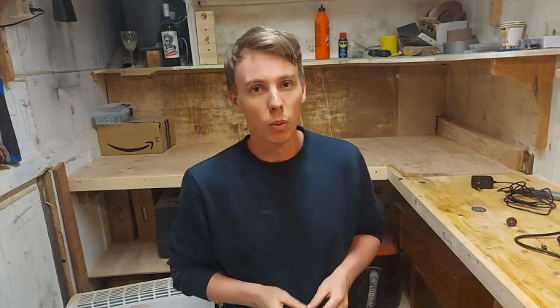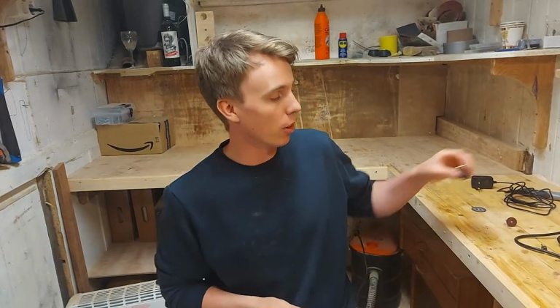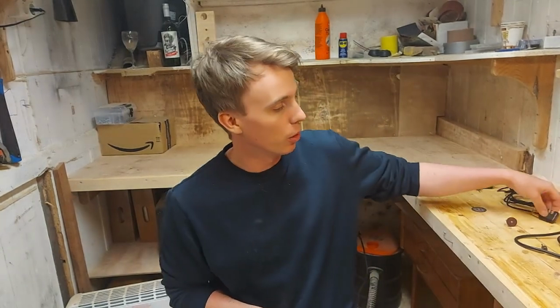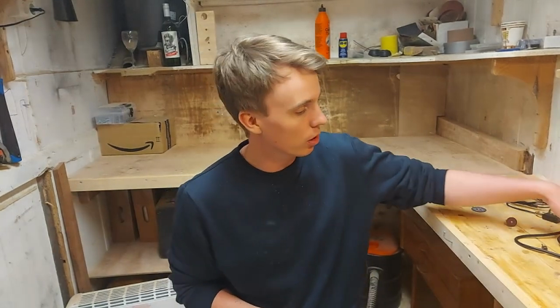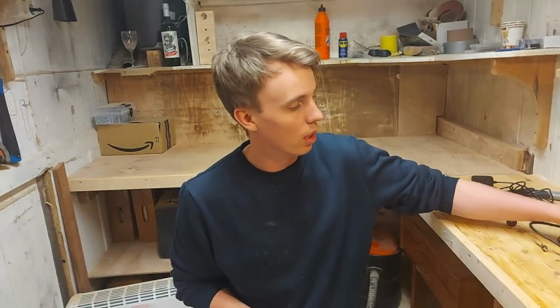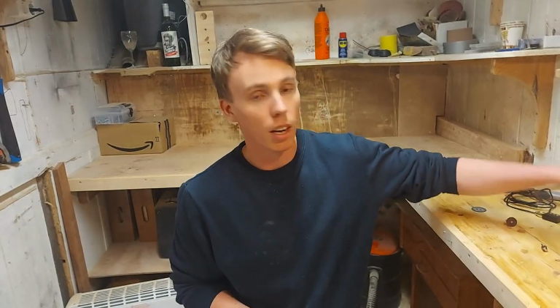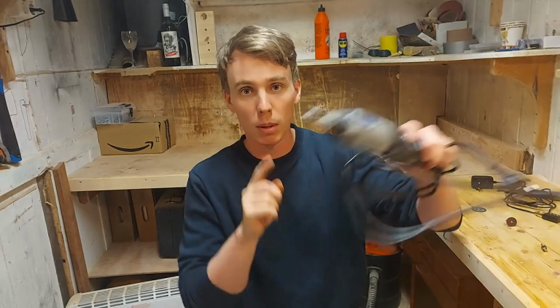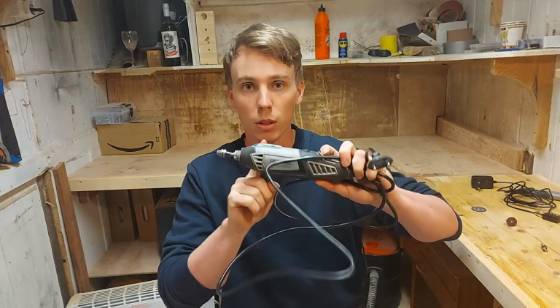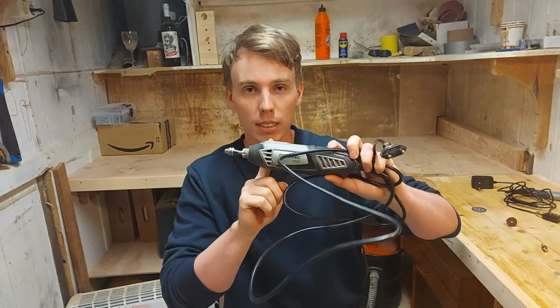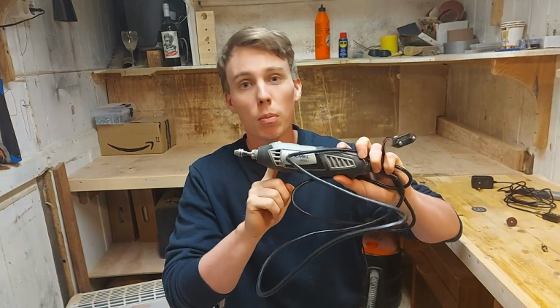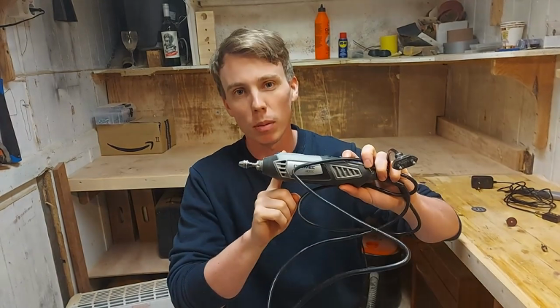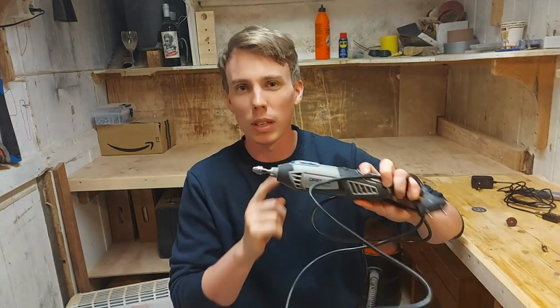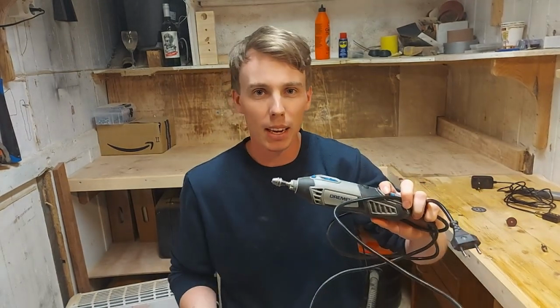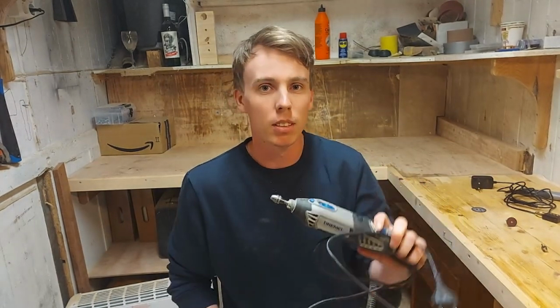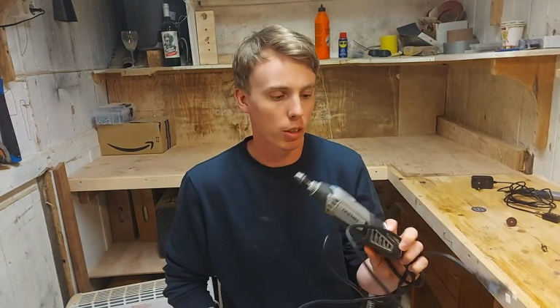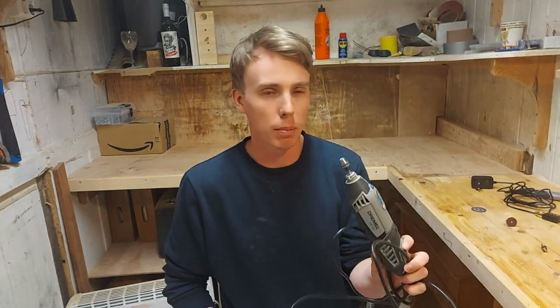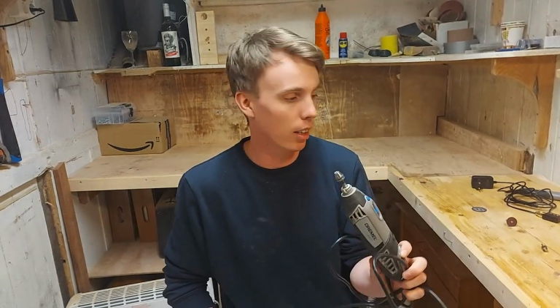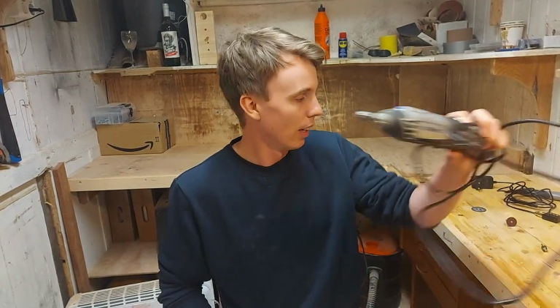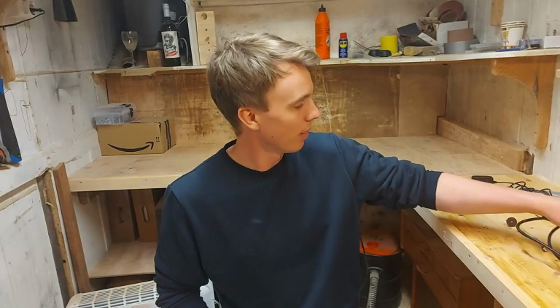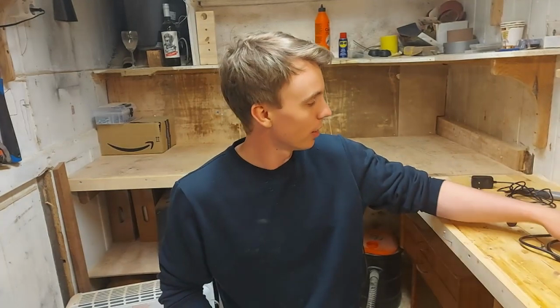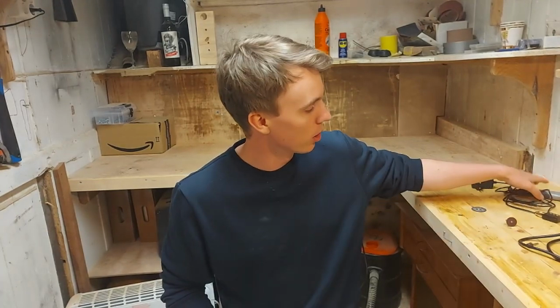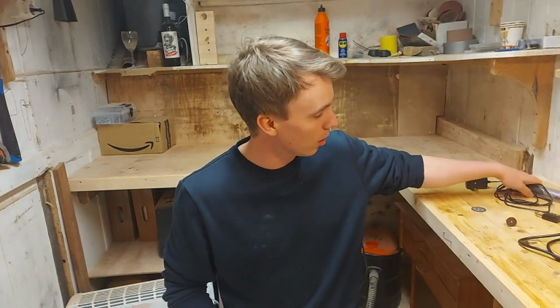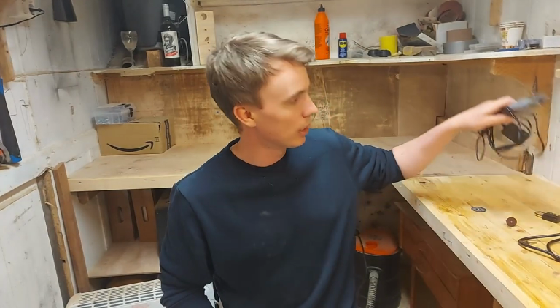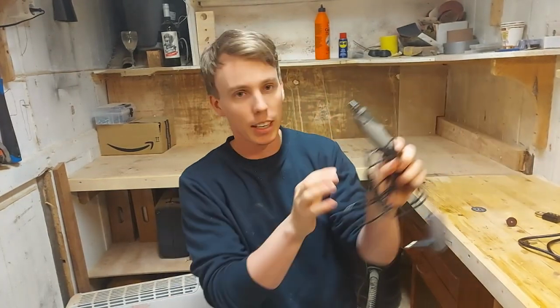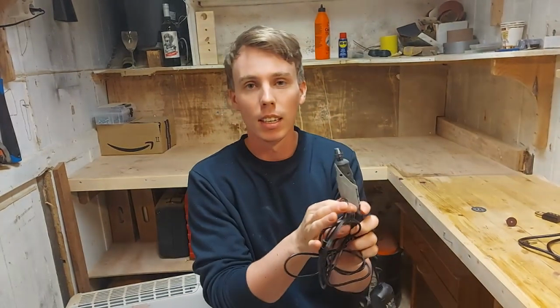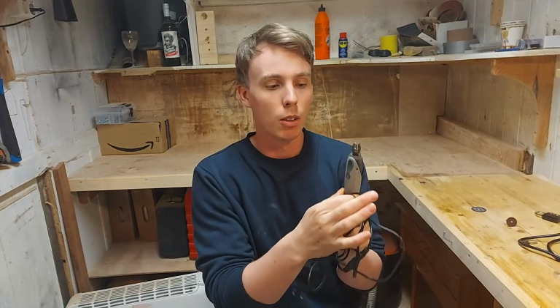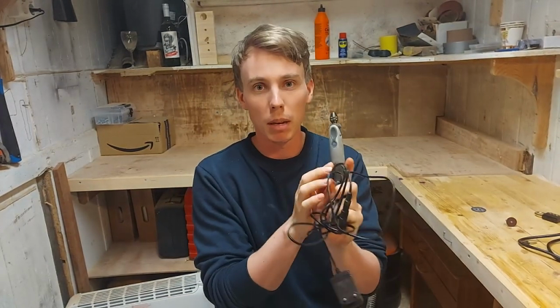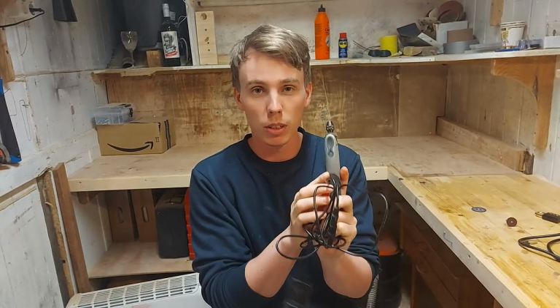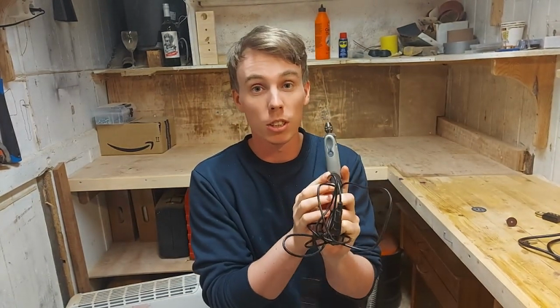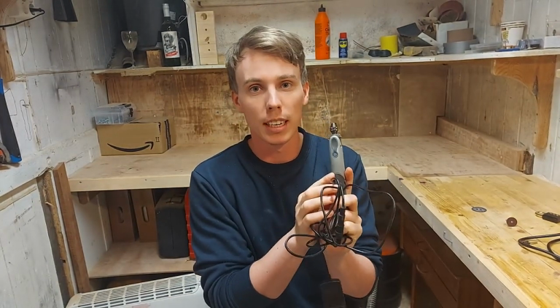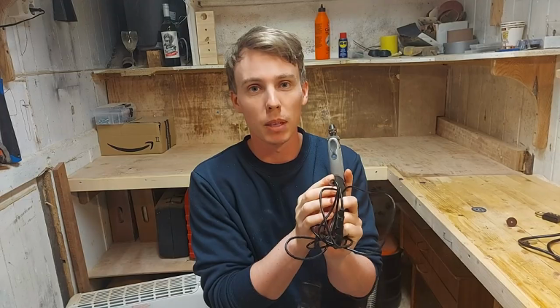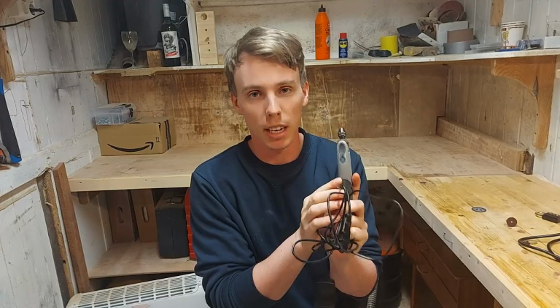We are going to use a Dremel to do this. Now most Dremels will be able to cut open a padlock. Even the Dremel Stylo, which I have here, will be able to do it. It's just going to take a little bit more time.